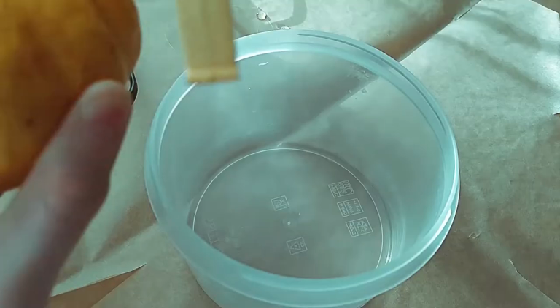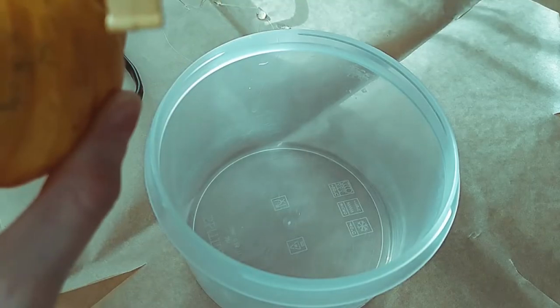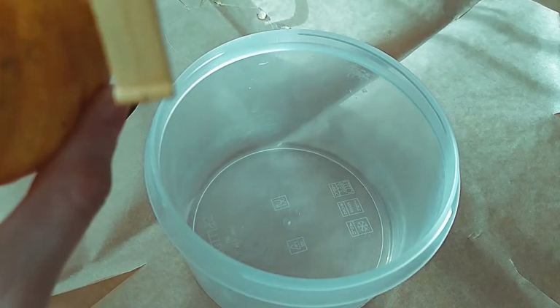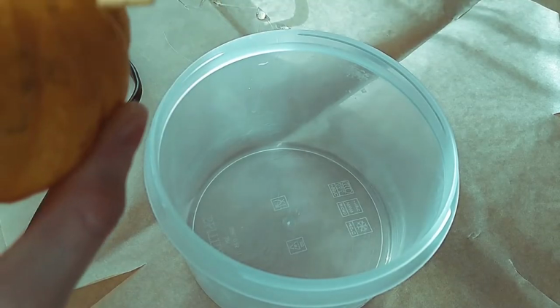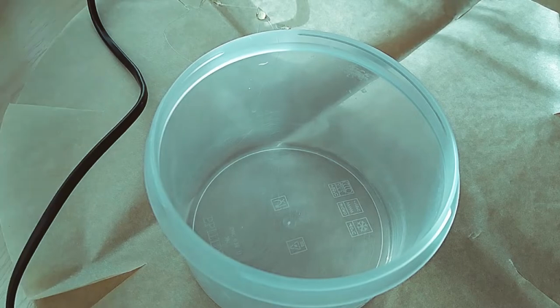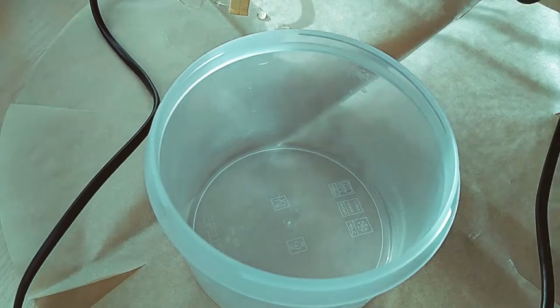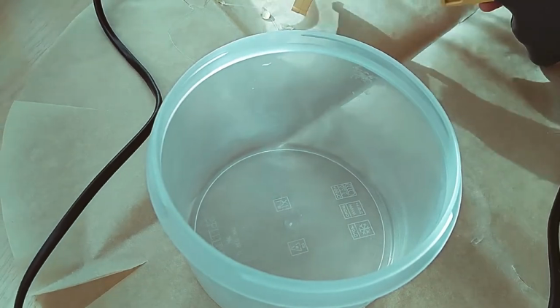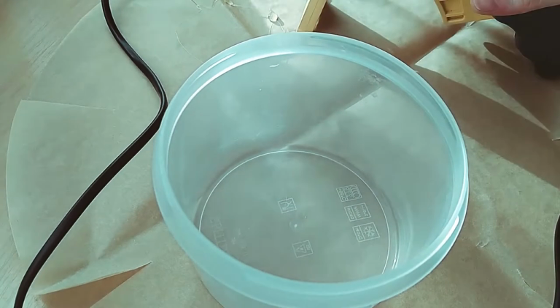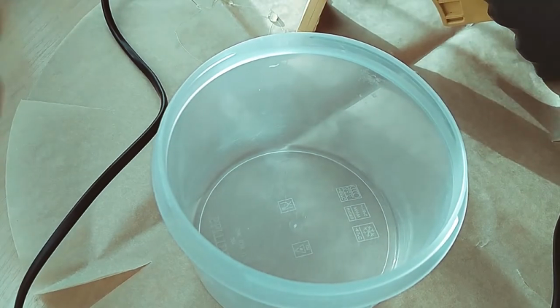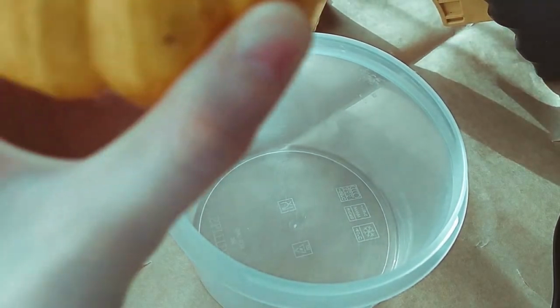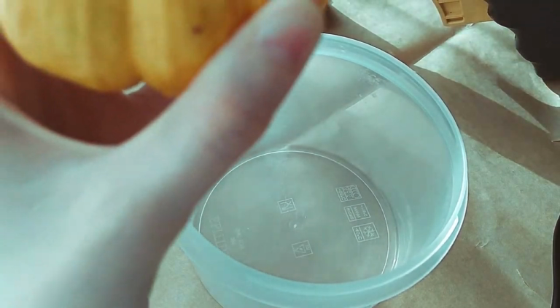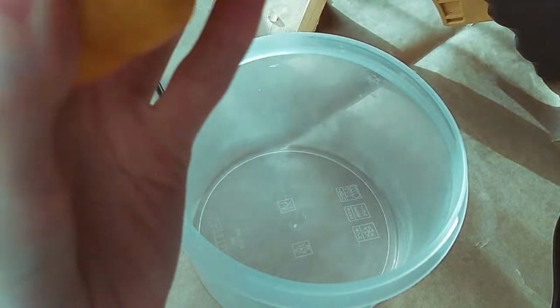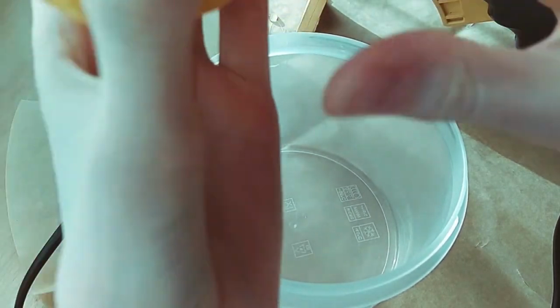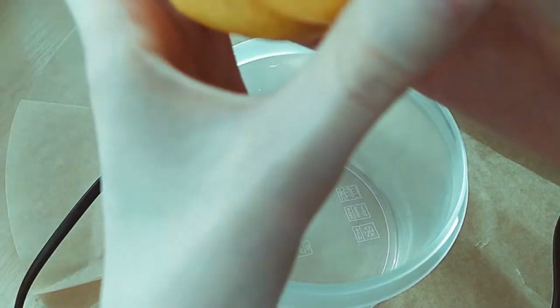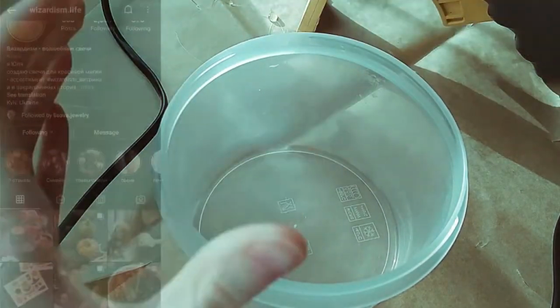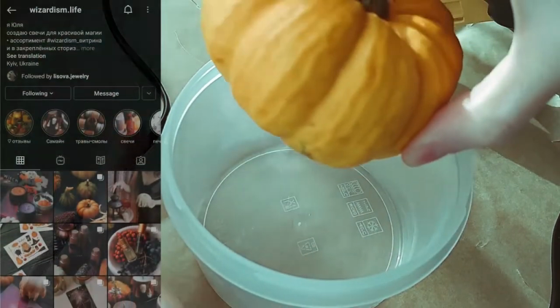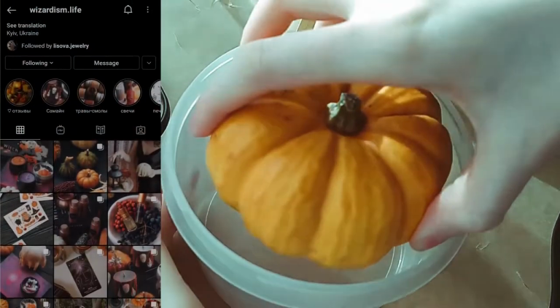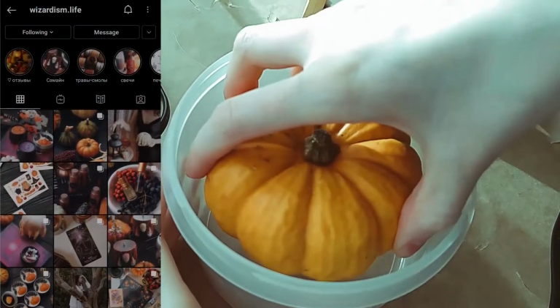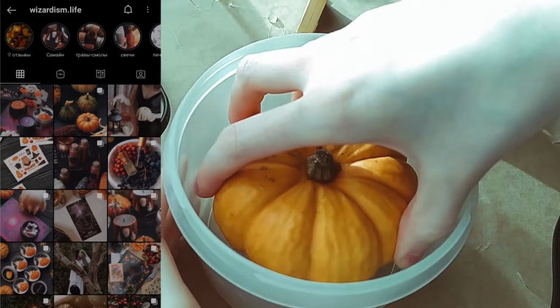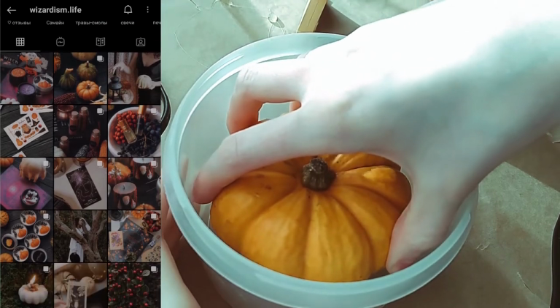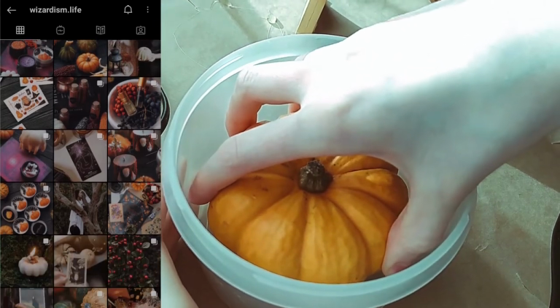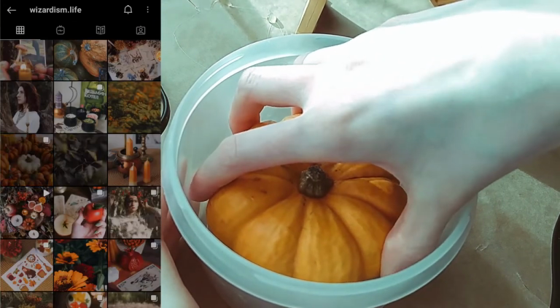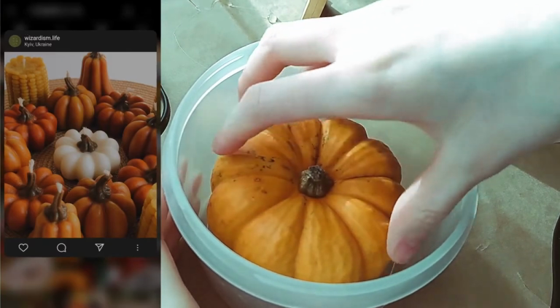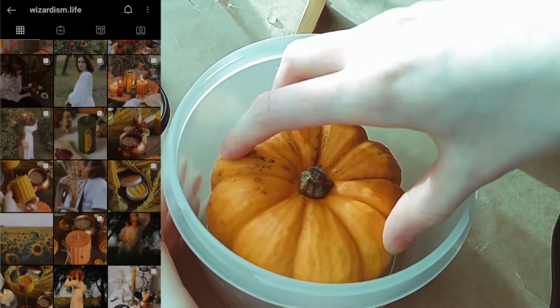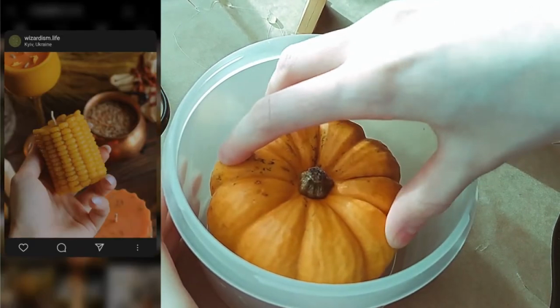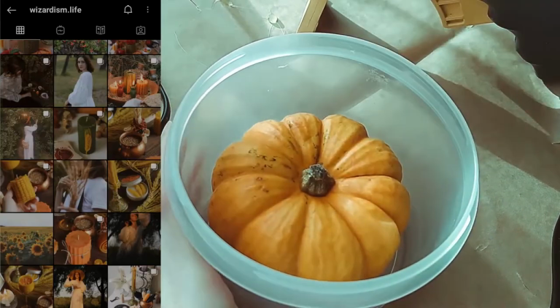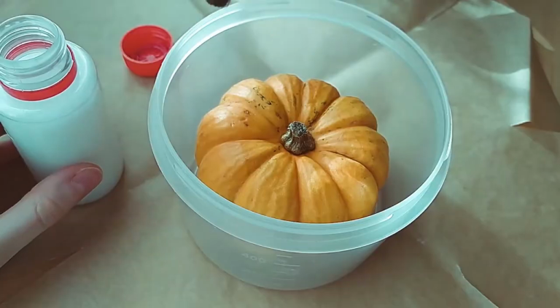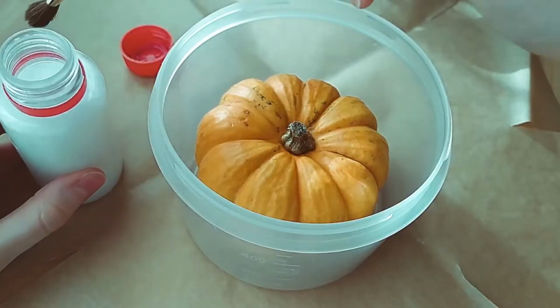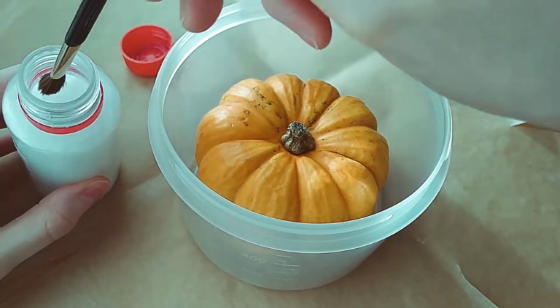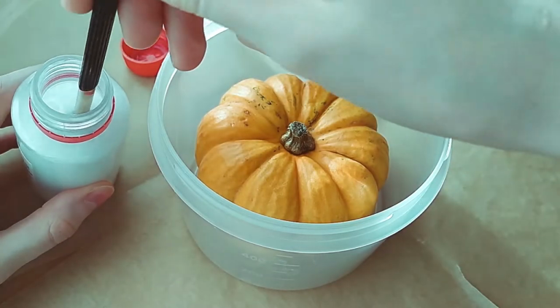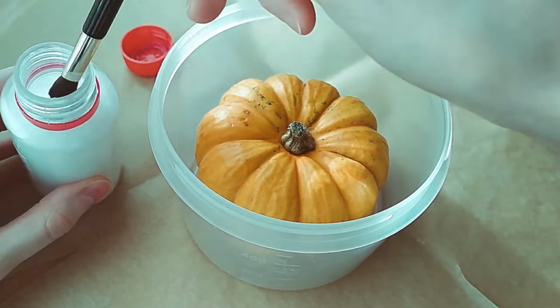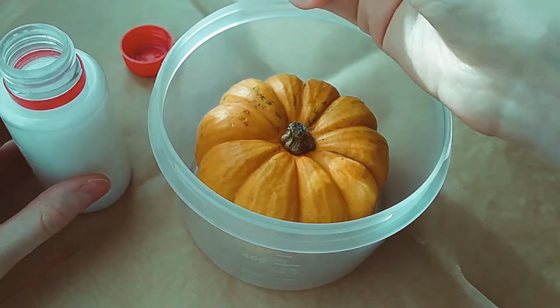The pumpkin is heavy enough not to float, but it may move from the center, so we glue it. The idea came from this profile. I cover the container with release agent.